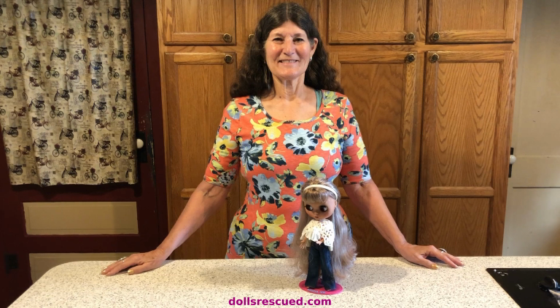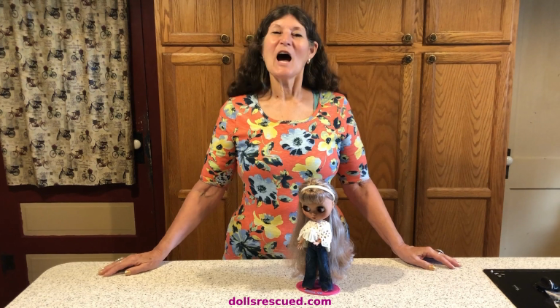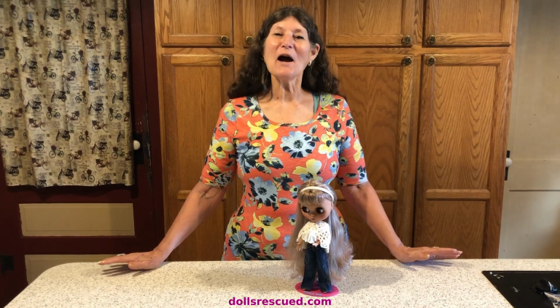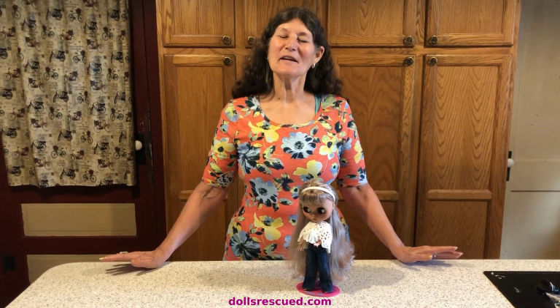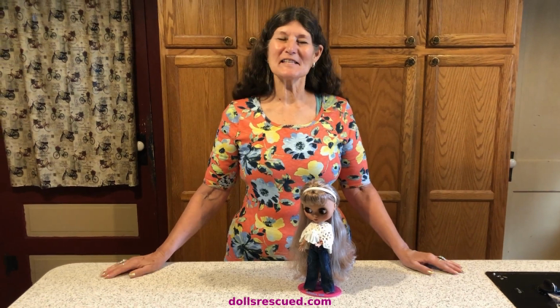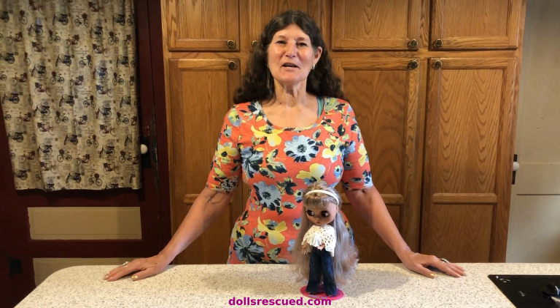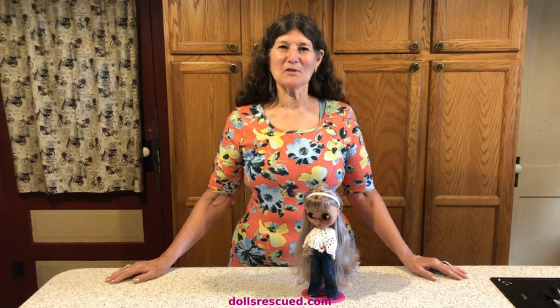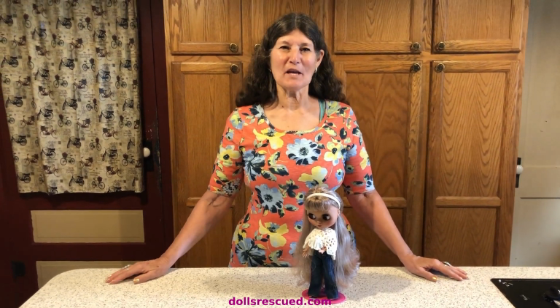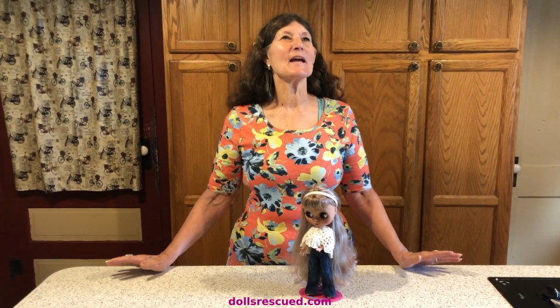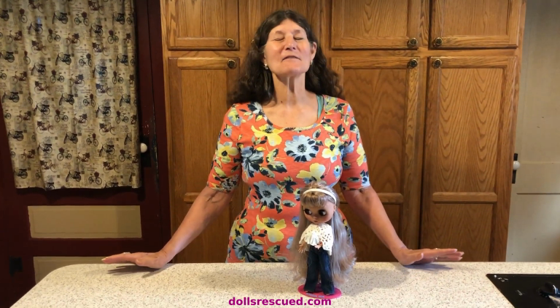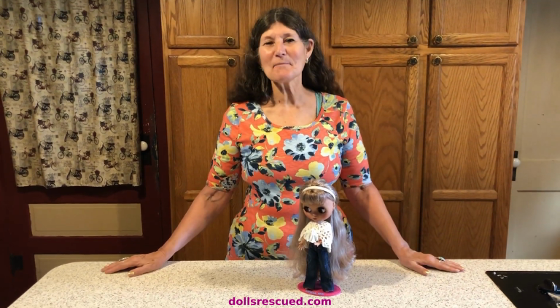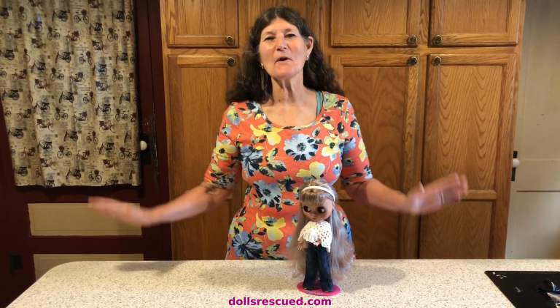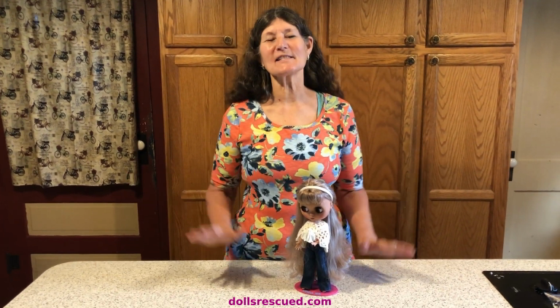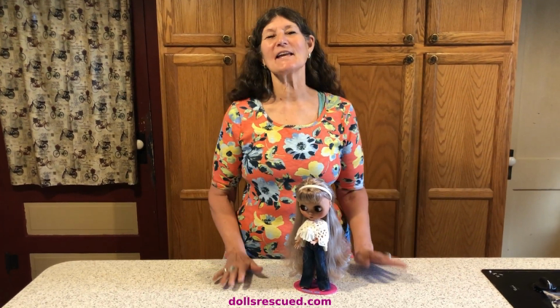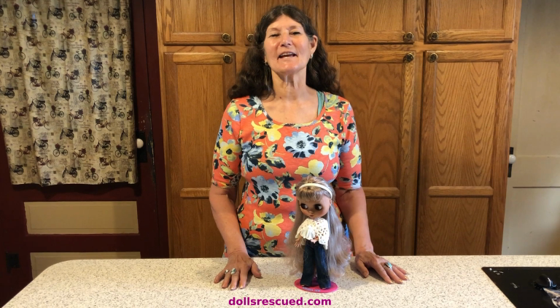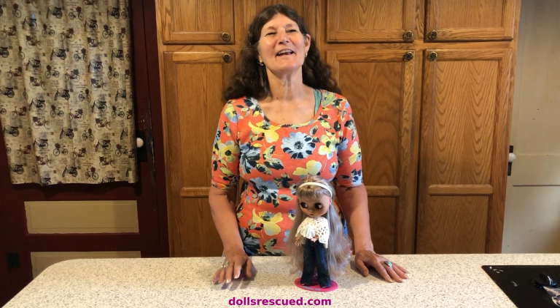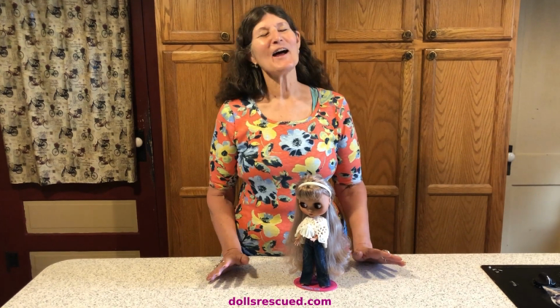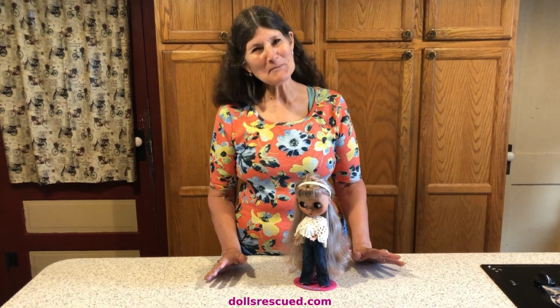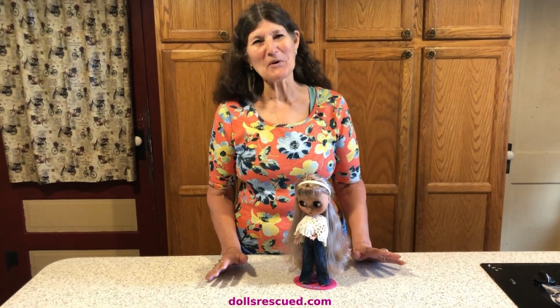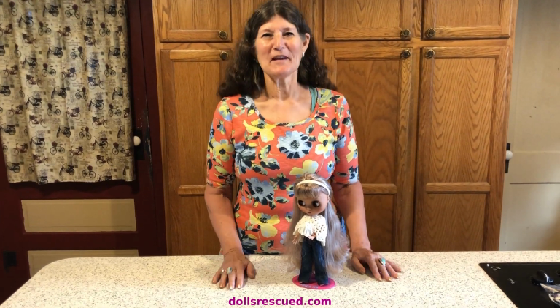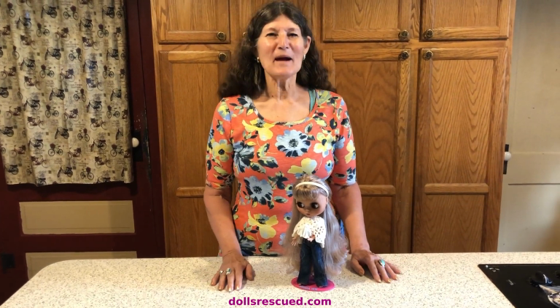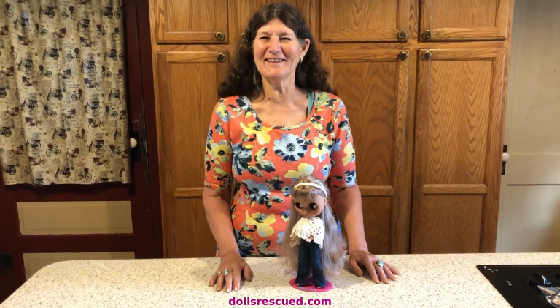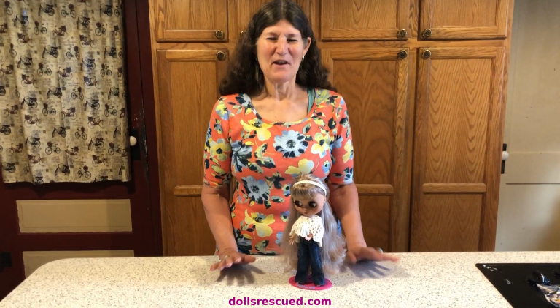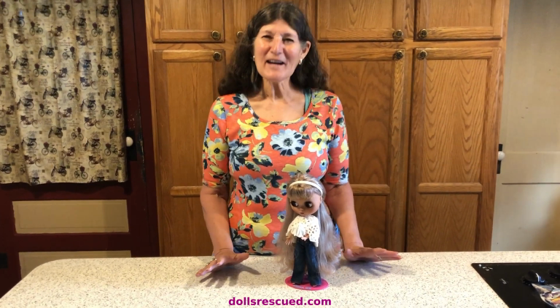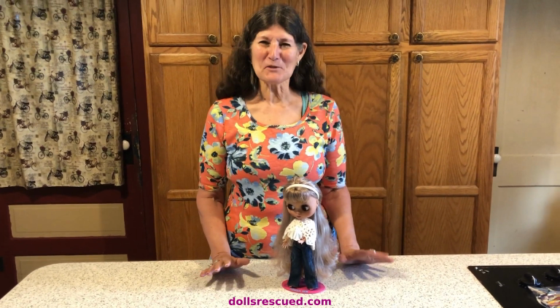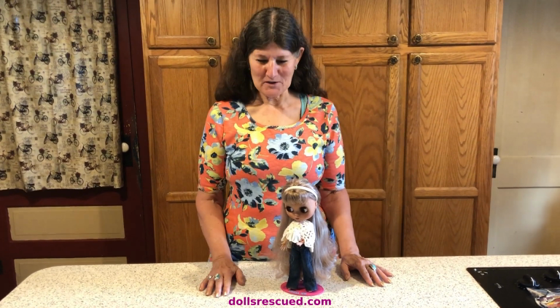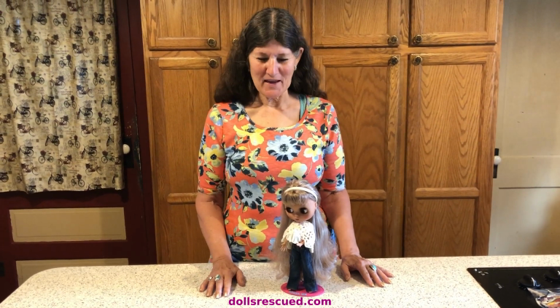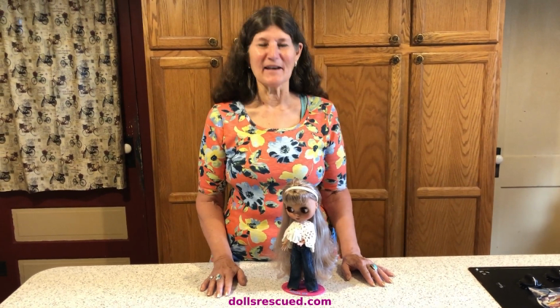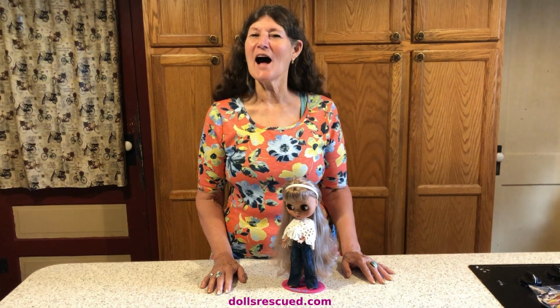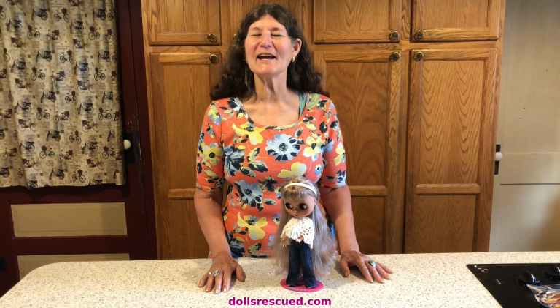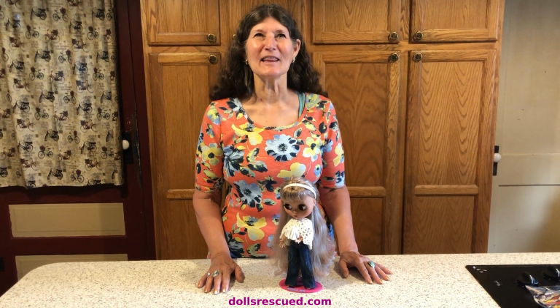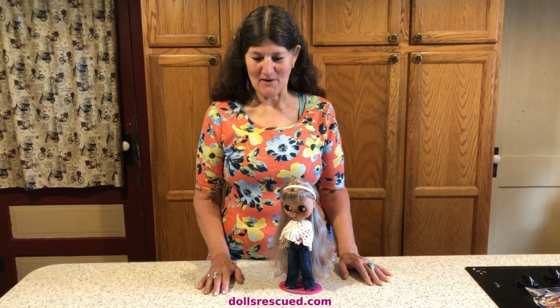Hi, I'm Marna, and this is the Dolls Rescue channel. I have said it before and I'll say it again and again — I'm spoiled. My husband spoils me, and I love it.